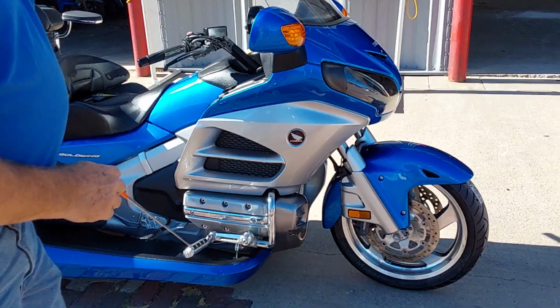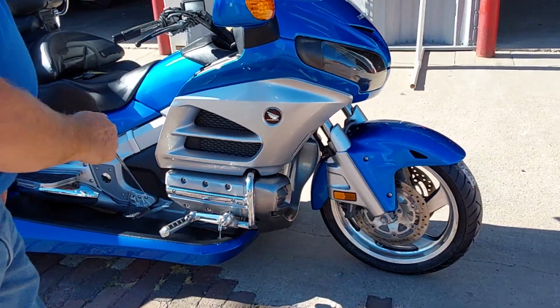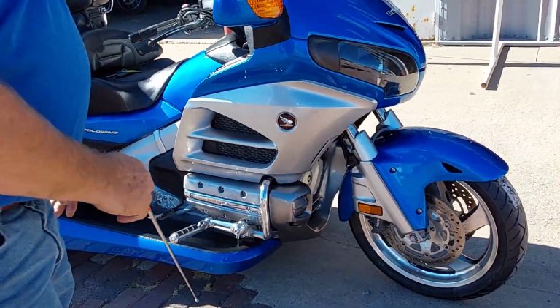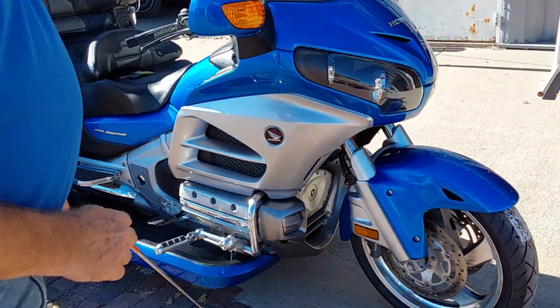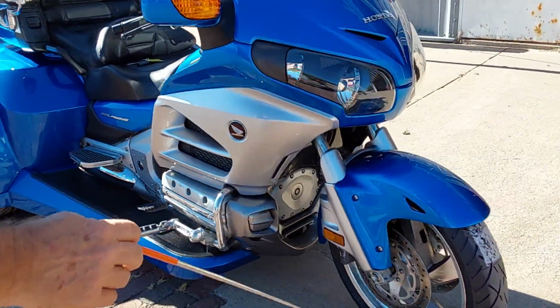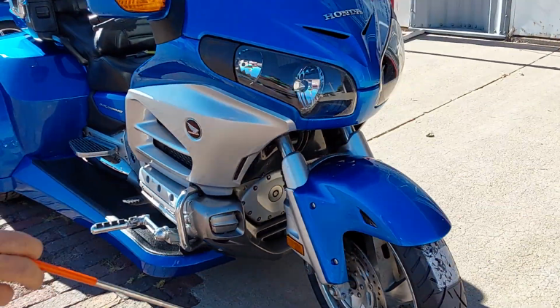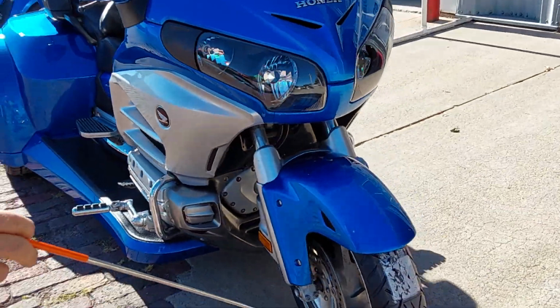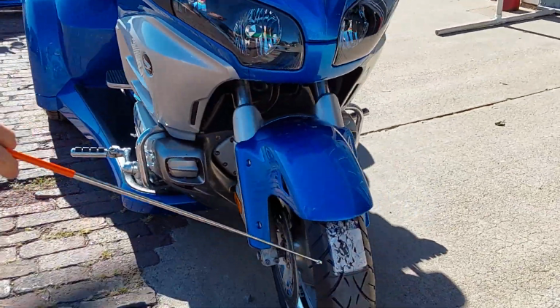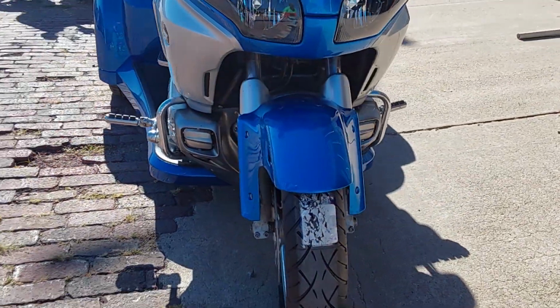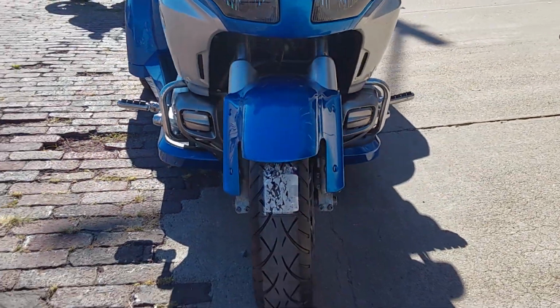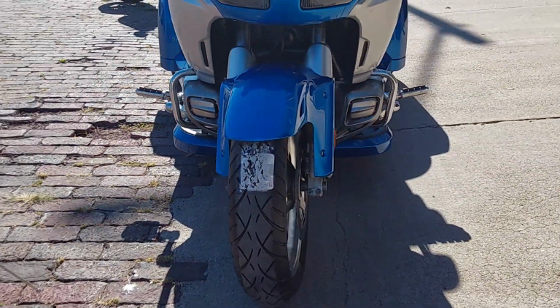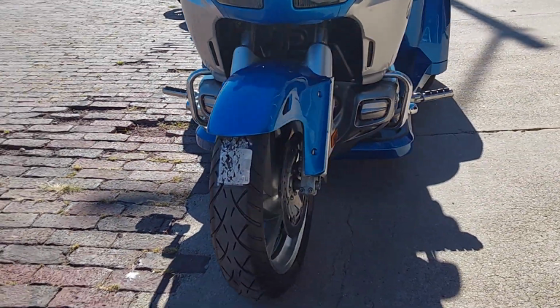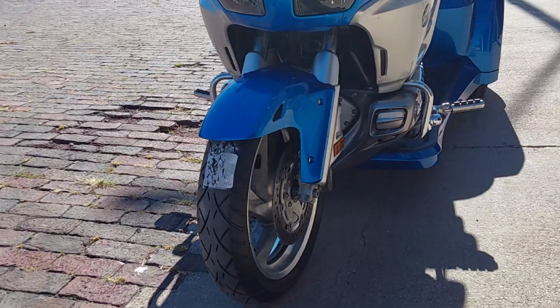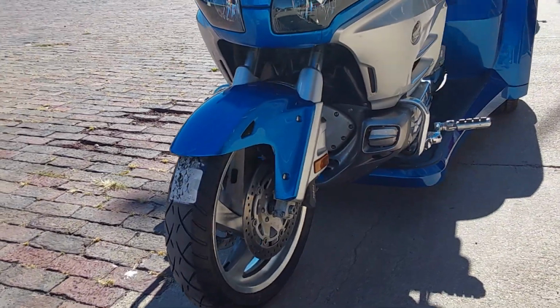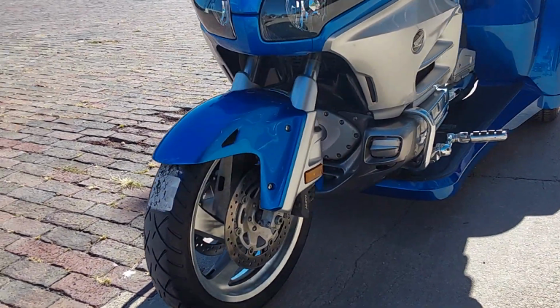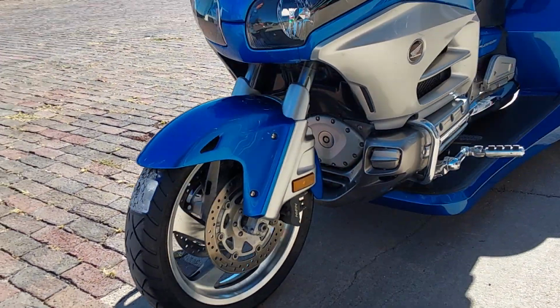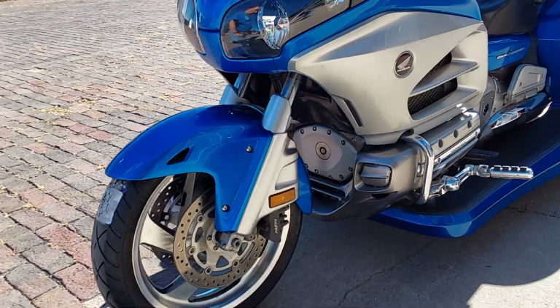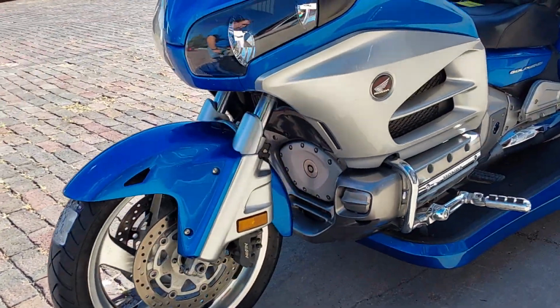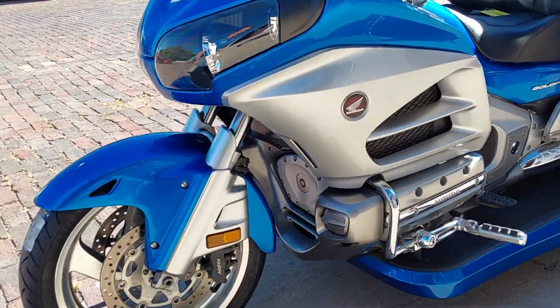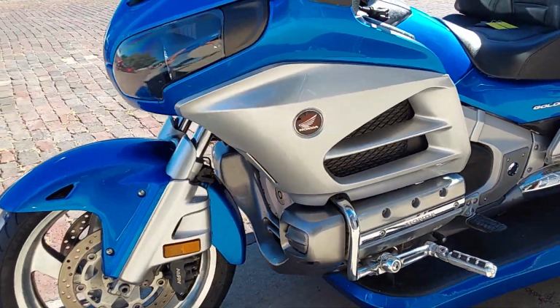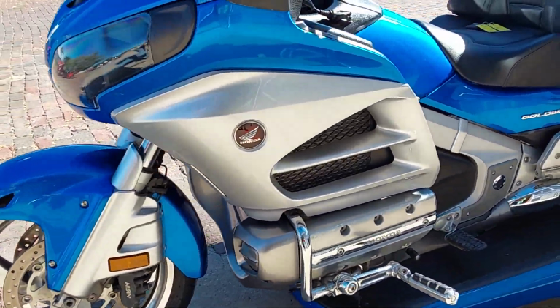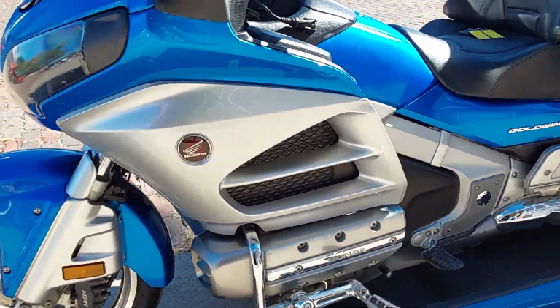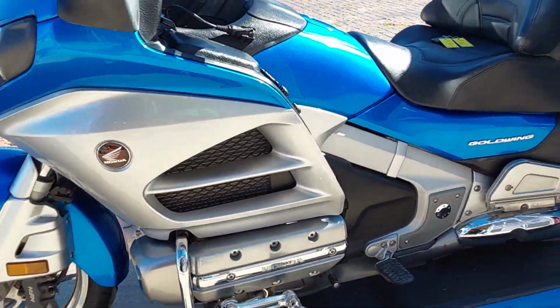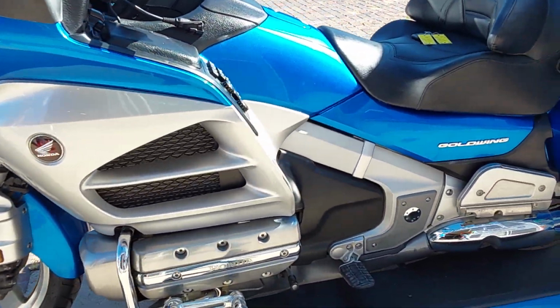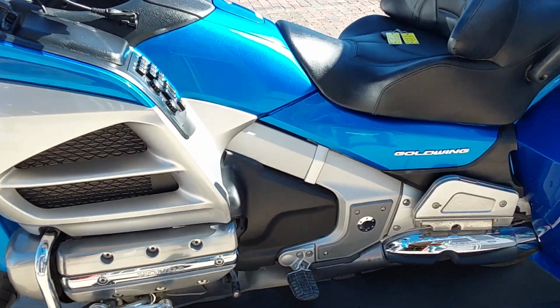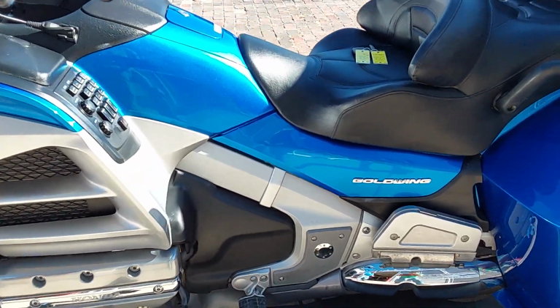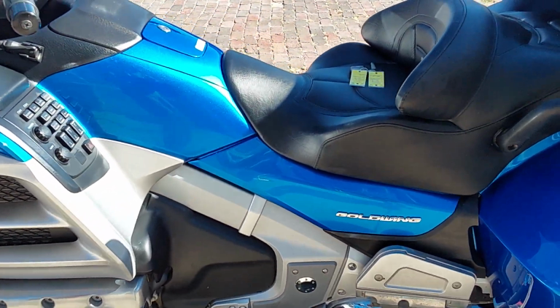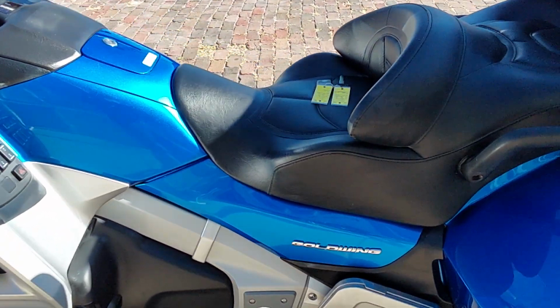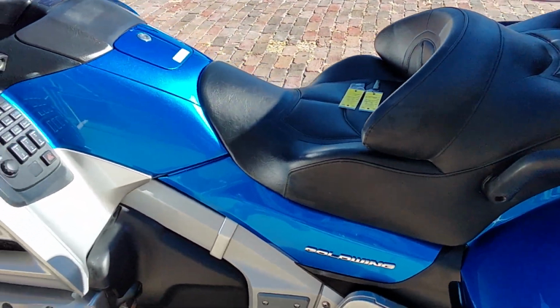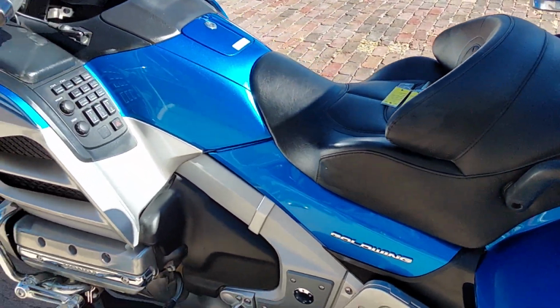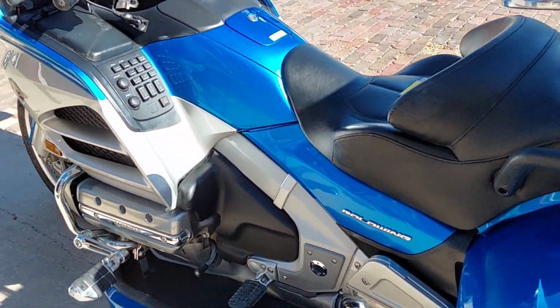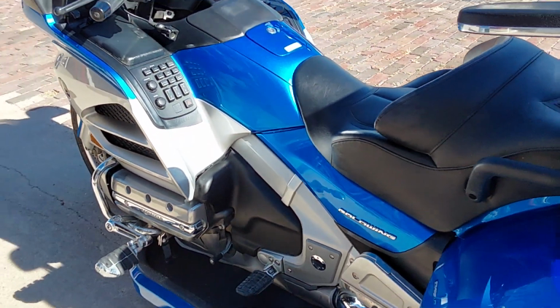It does have driving pegs on it. We put a brand new Messler tire on the front, changed the oil, and cleaned it up. It's a local bike, came from here in town — a guy traded it in from the local area for a DCT.